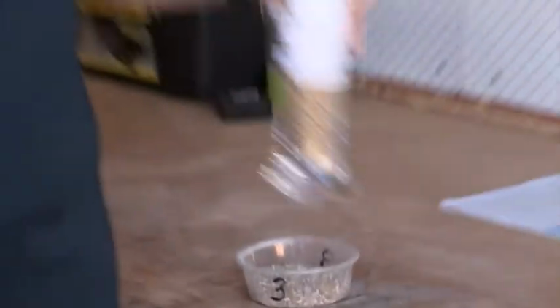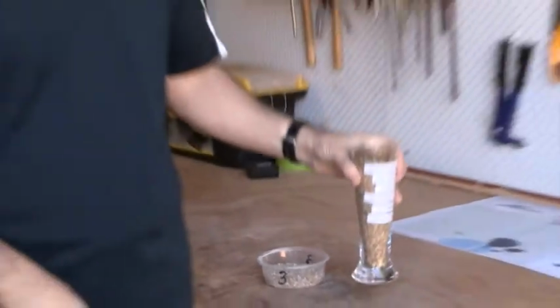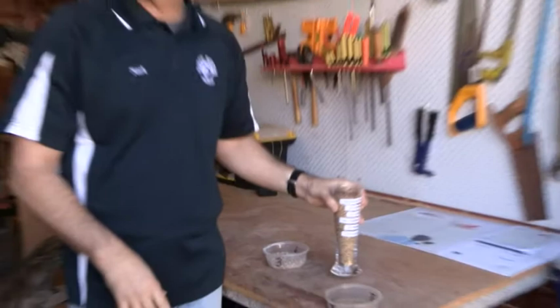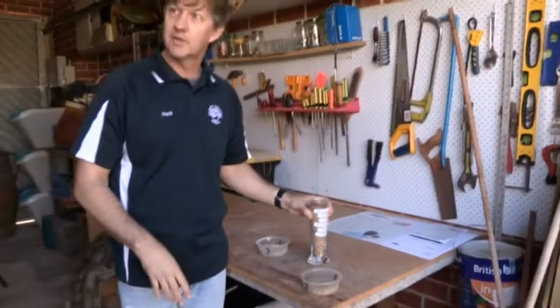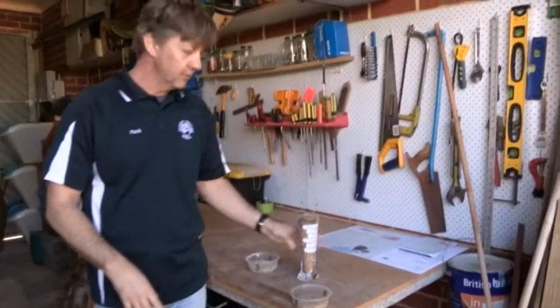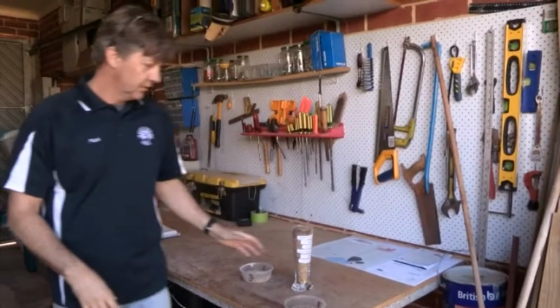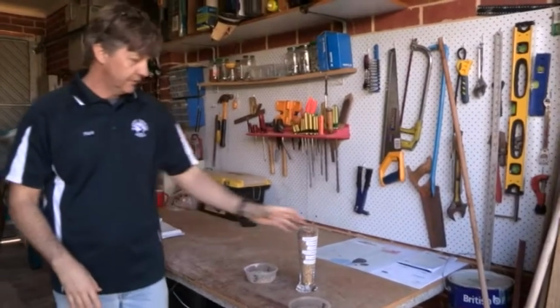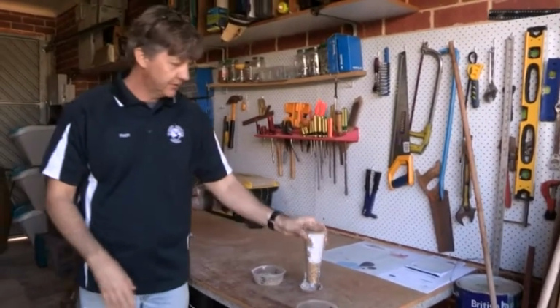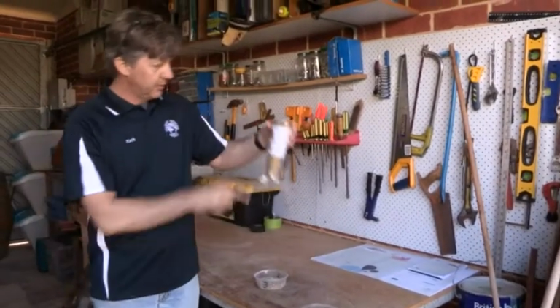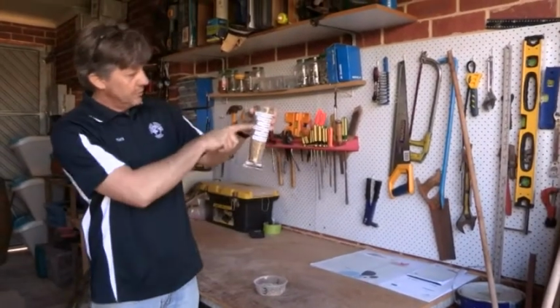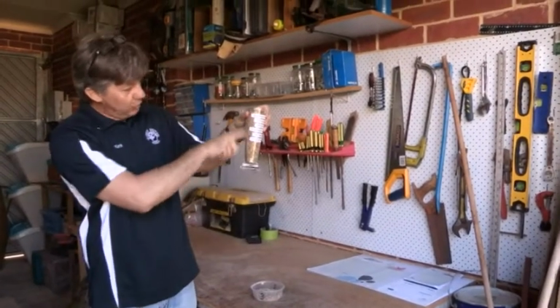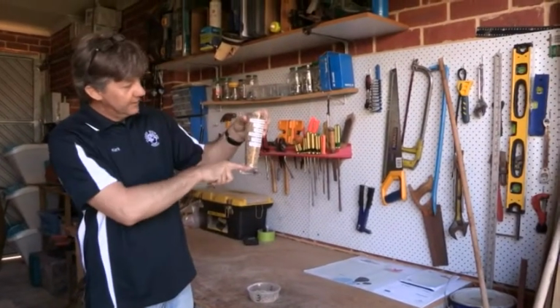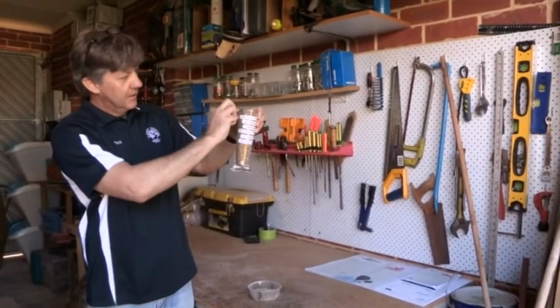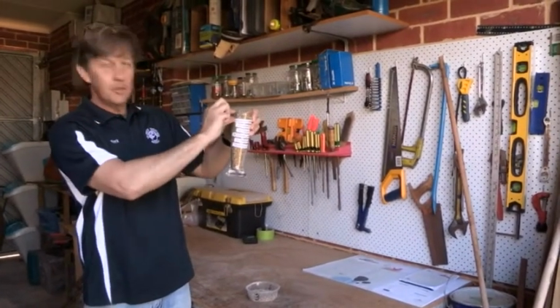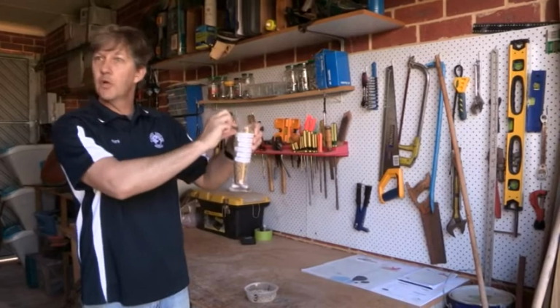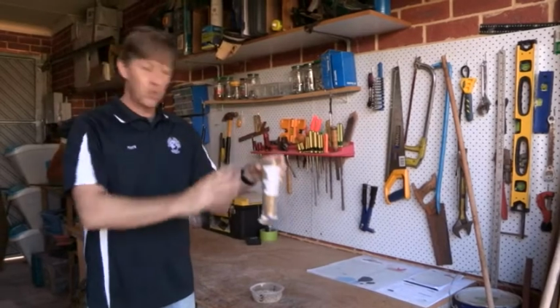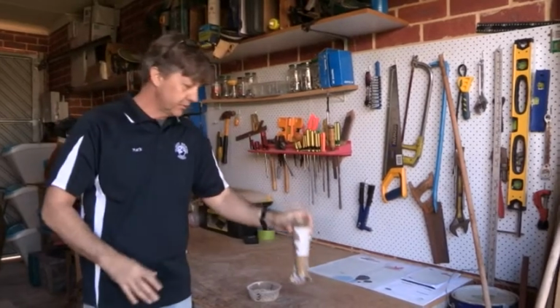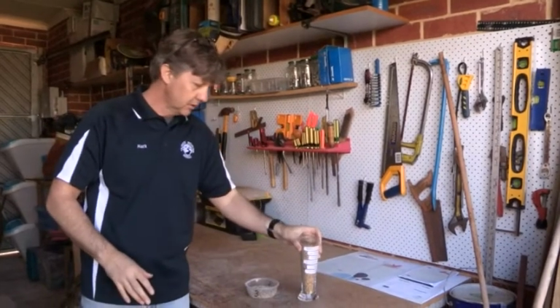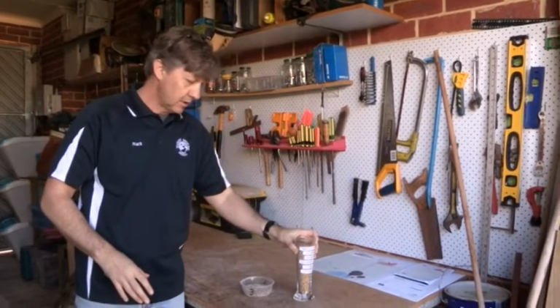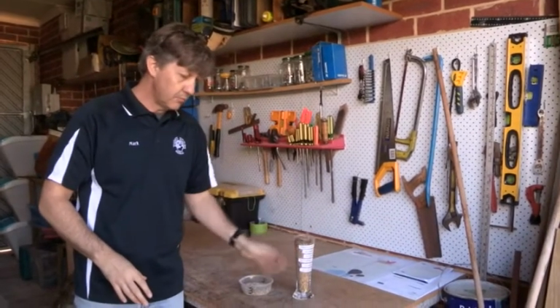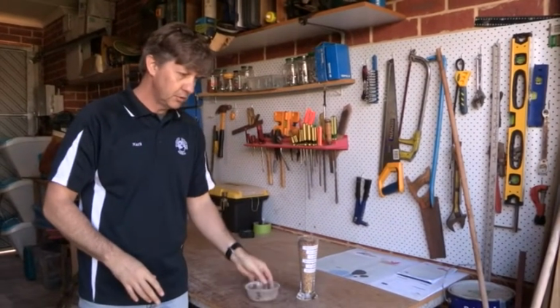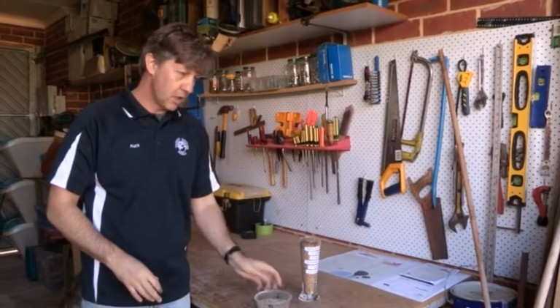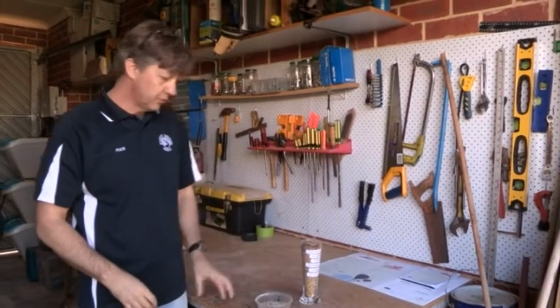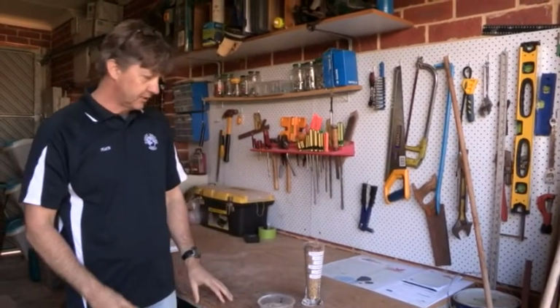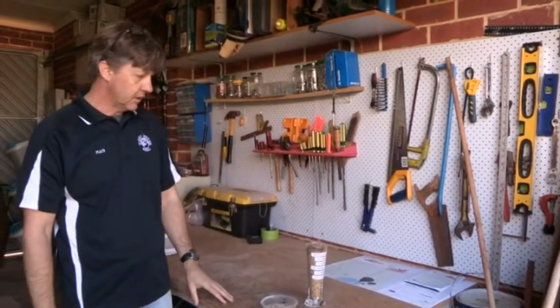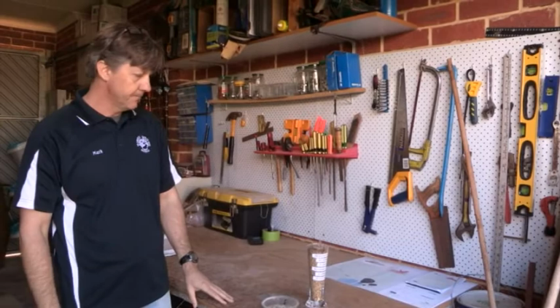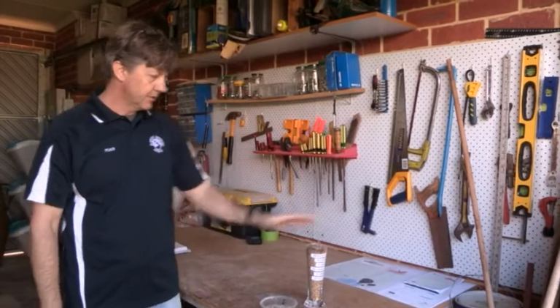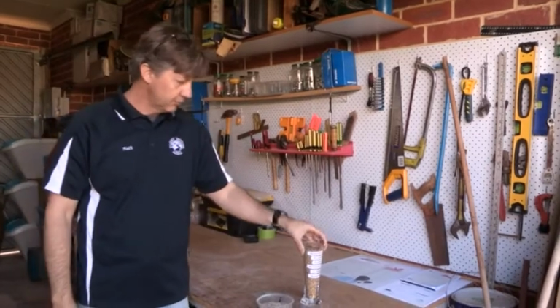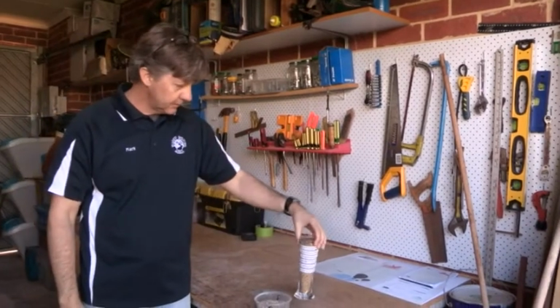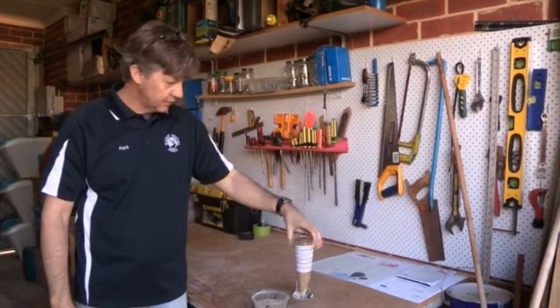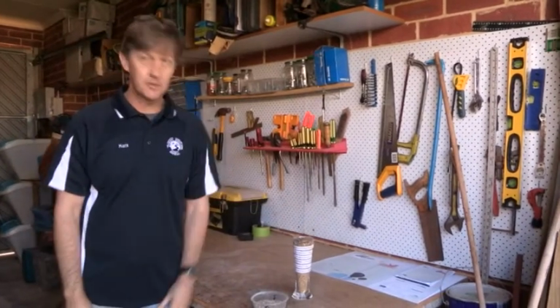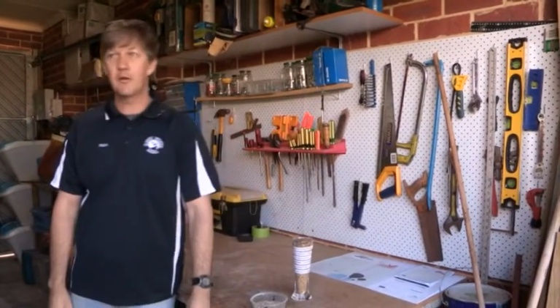And it's the same thing even if I was doing a stout. If I do a stout, it'll be pretty much all of that, and then the little bit at the top is the chocolate malts and the unburnt and the unroasted malts that give it the colour. So that's what we're doing today — that's the Duck's Nuts Brown Ale.